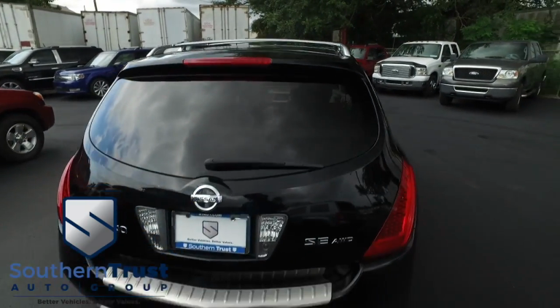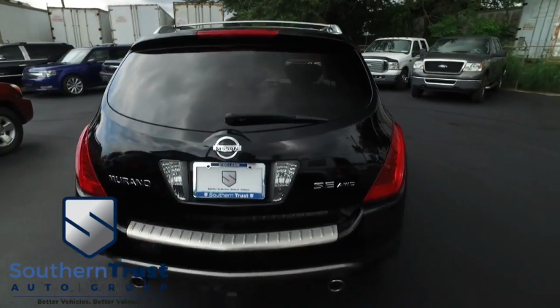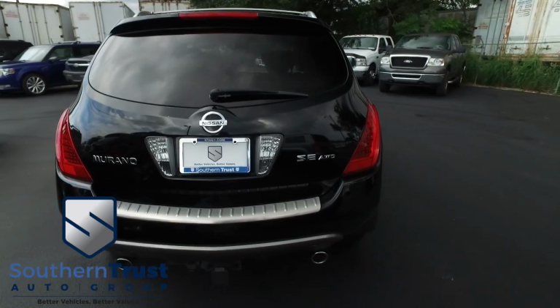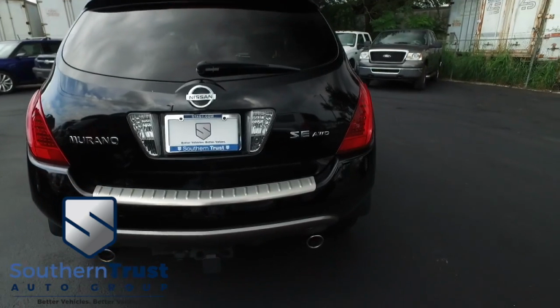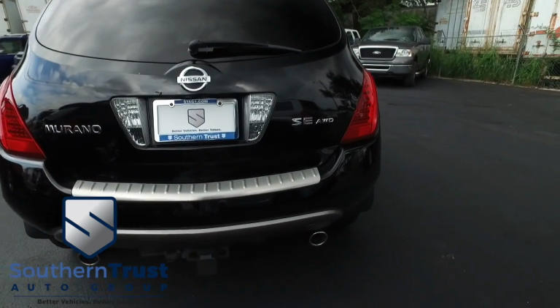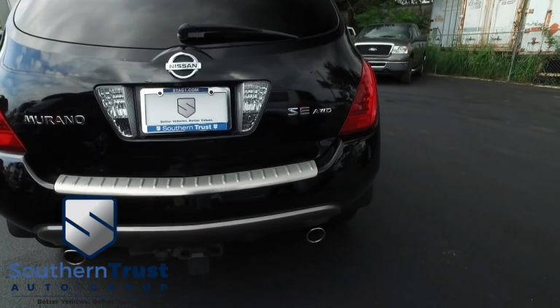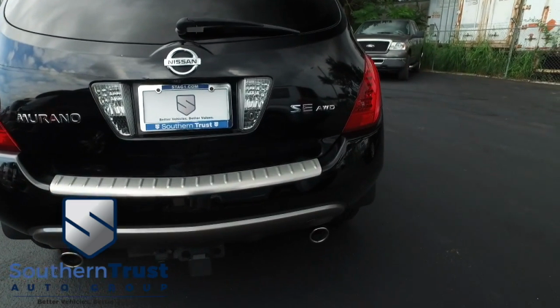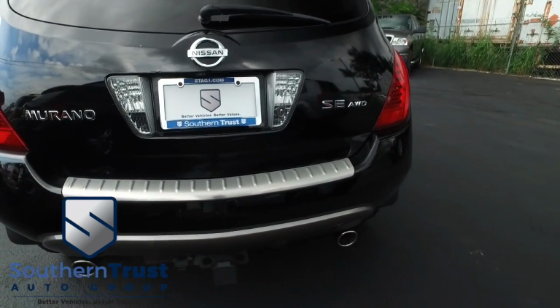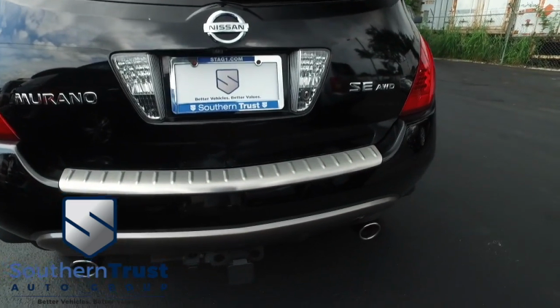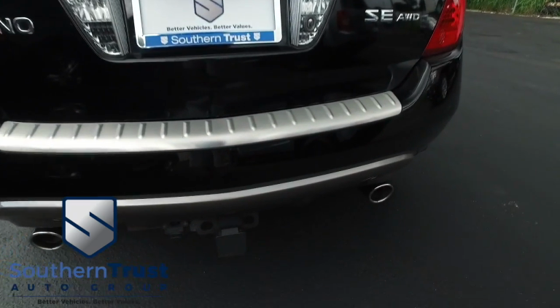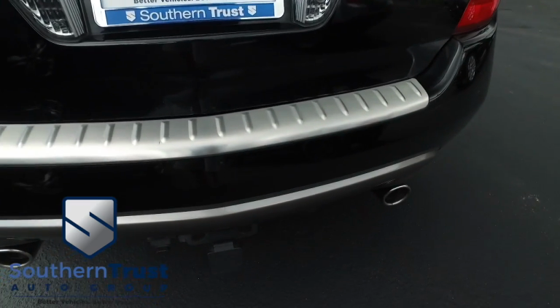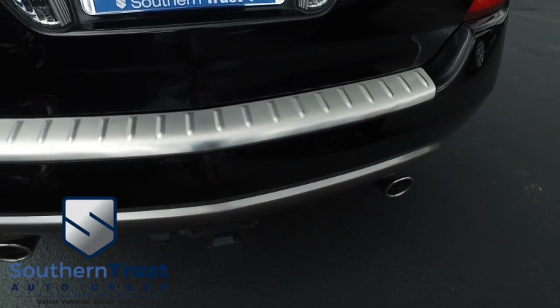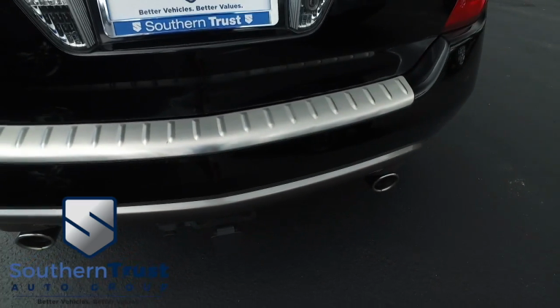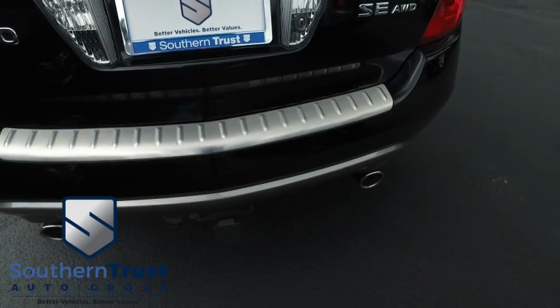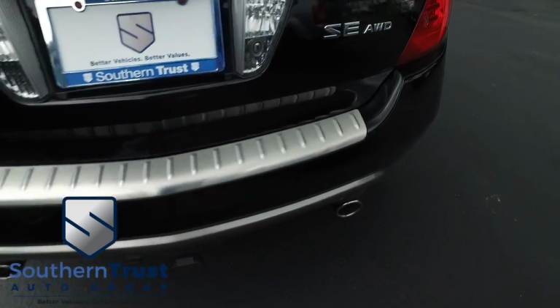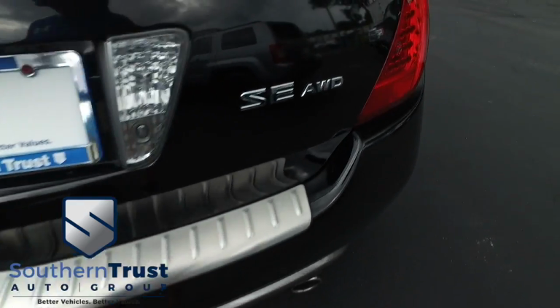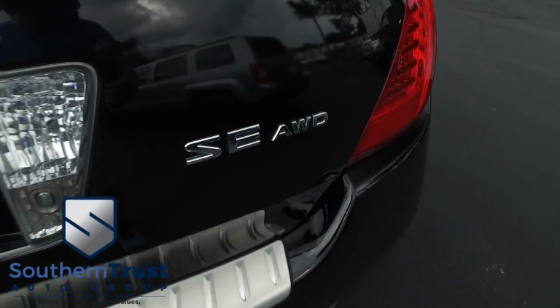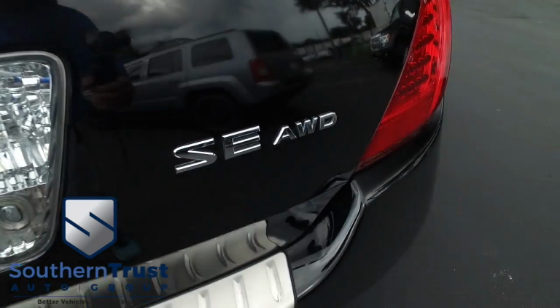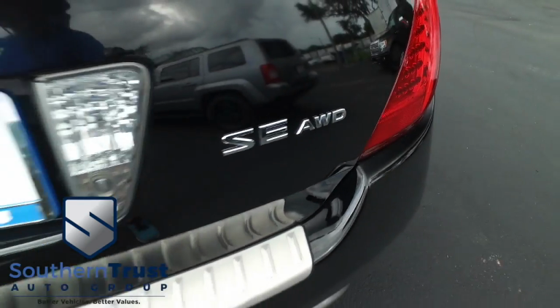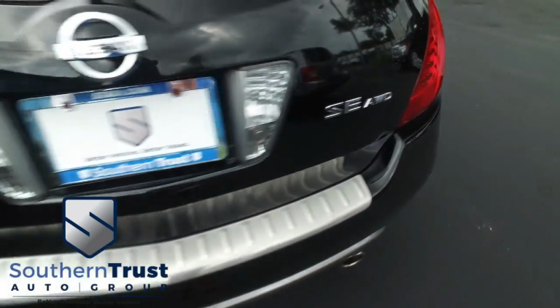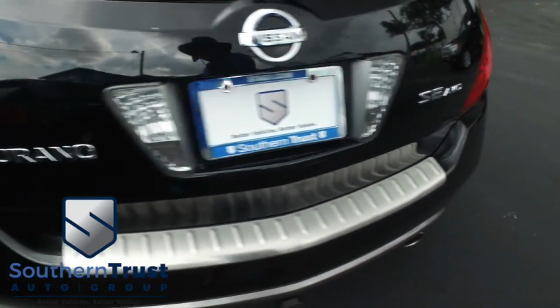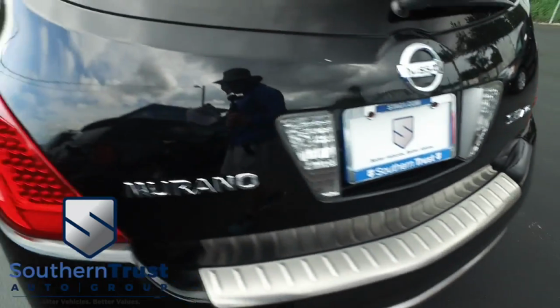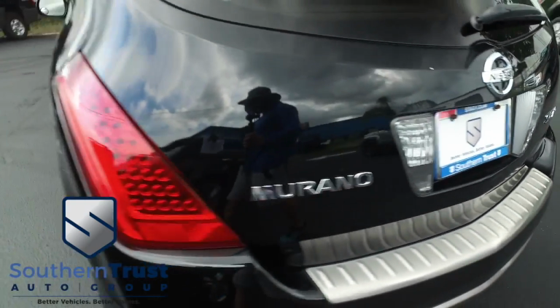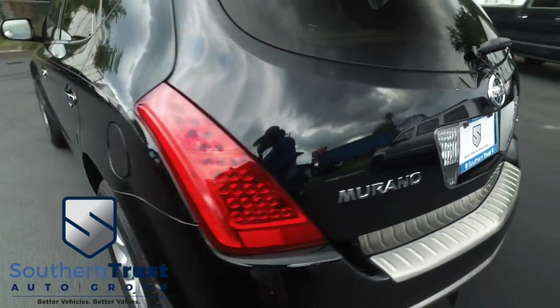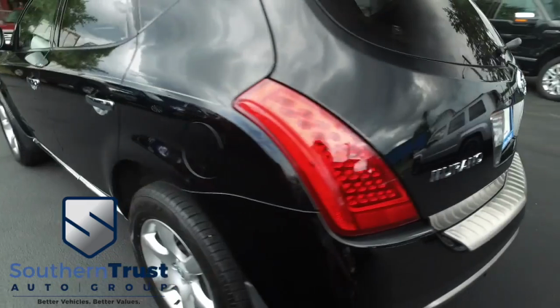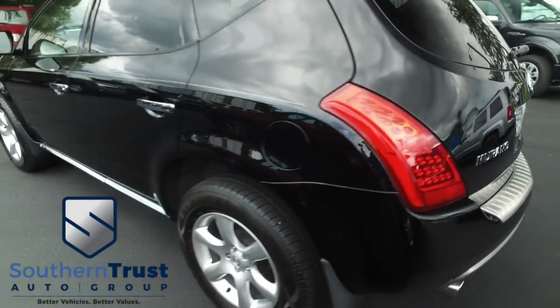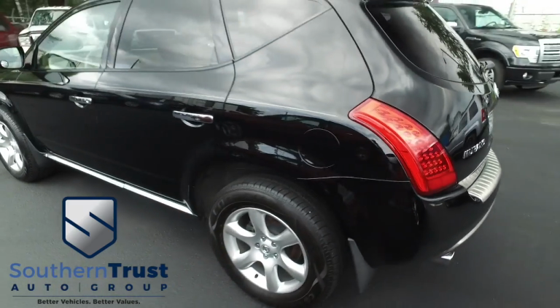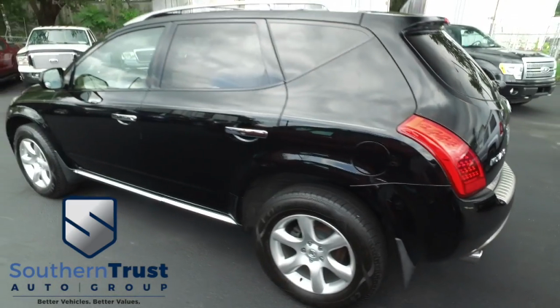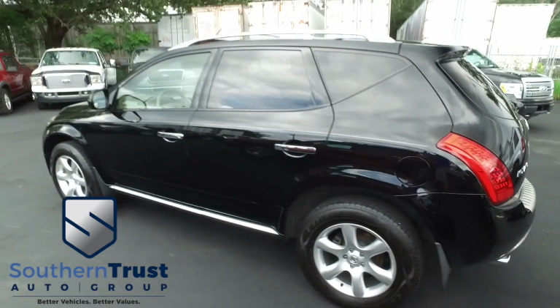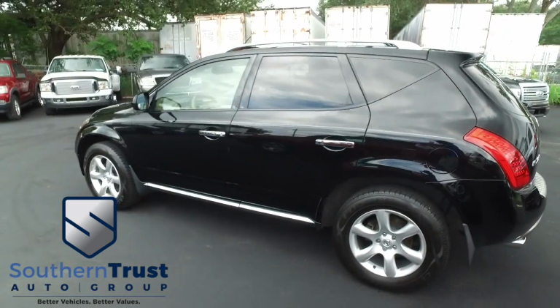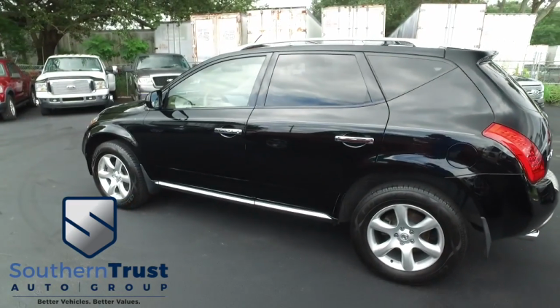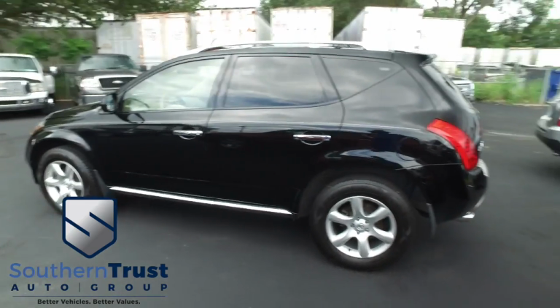Do some major towing and hauling with that Nissan Murano muscle — that V6 3.5-liter engine. You can definitely tow jet skis, motorcycles, with that all-wheel drive SE. Do not wait, do not hesitate, do not procrastinate. This beautiful Nissan will not last long. Call us now.